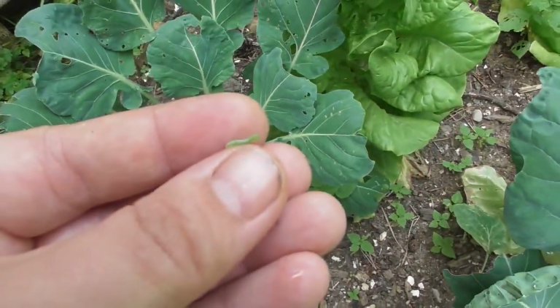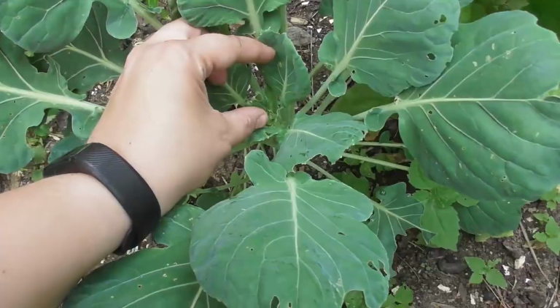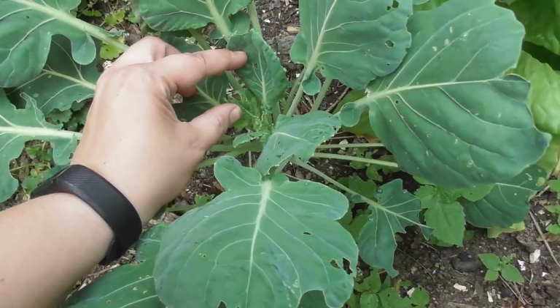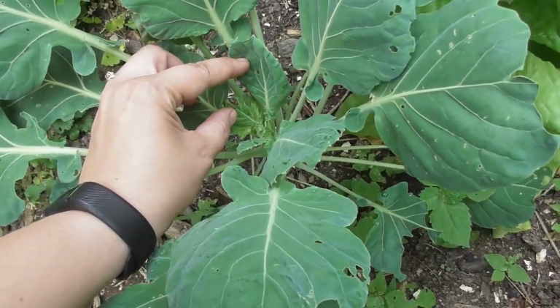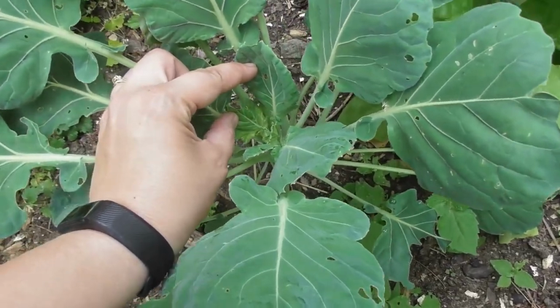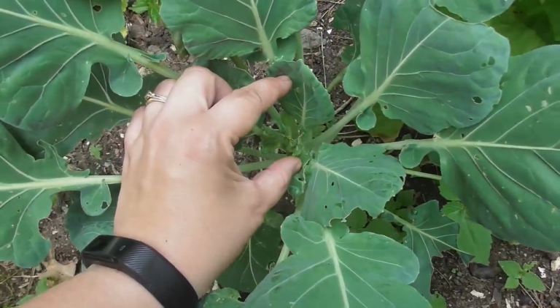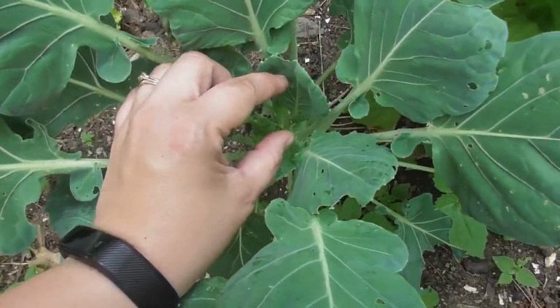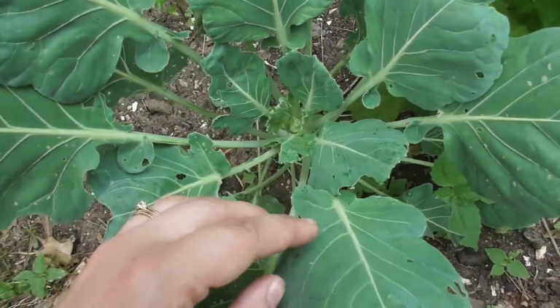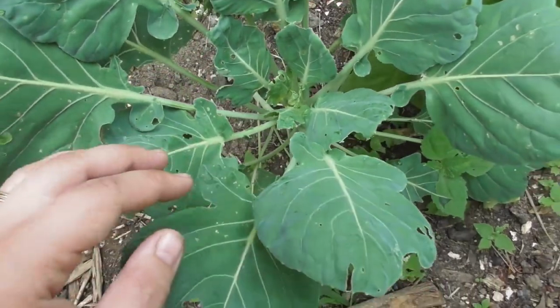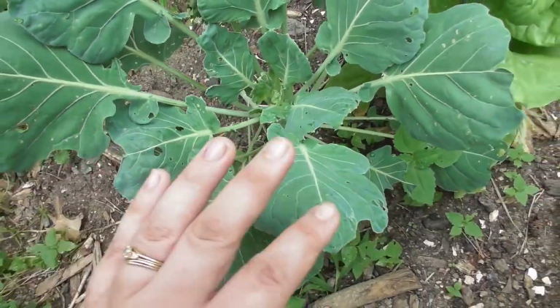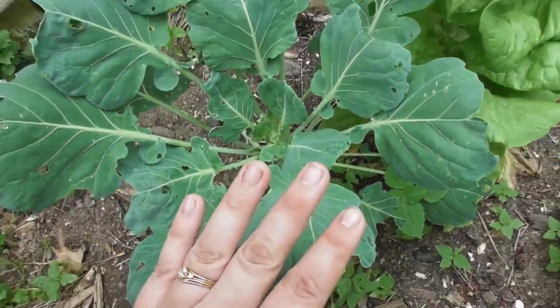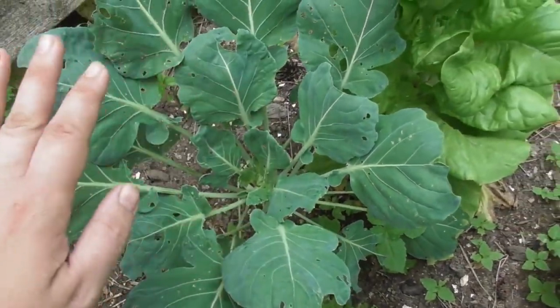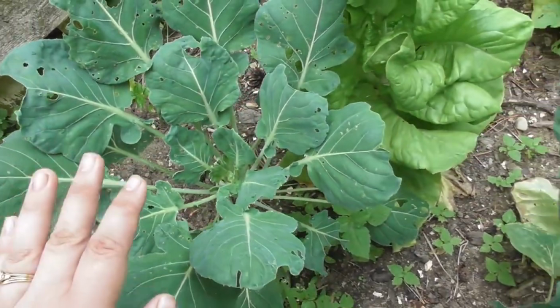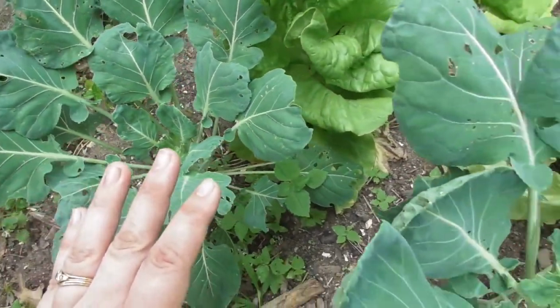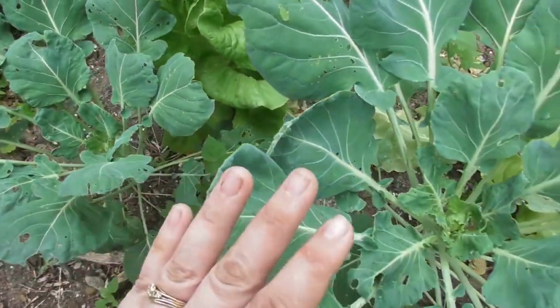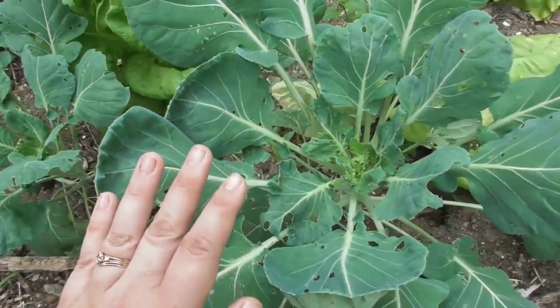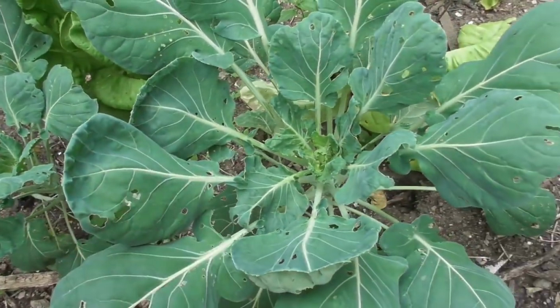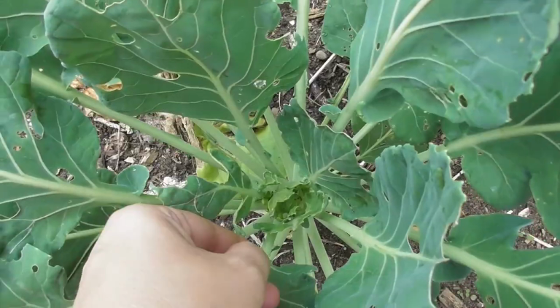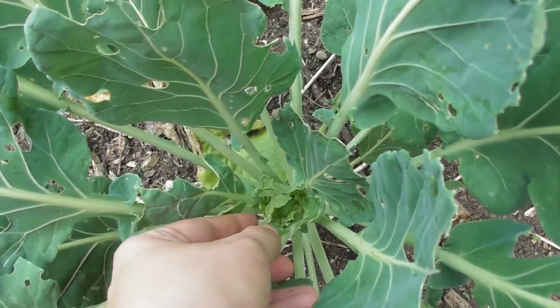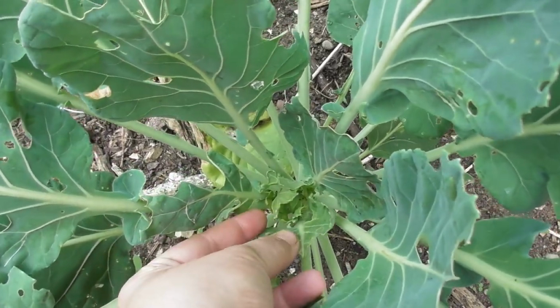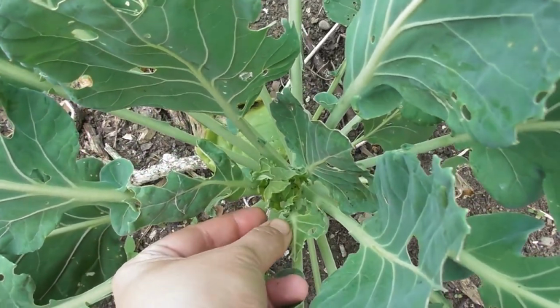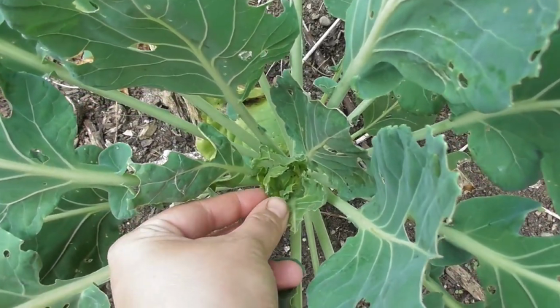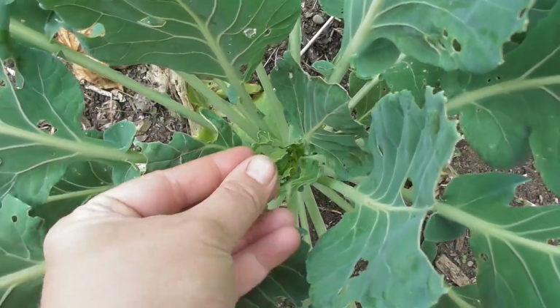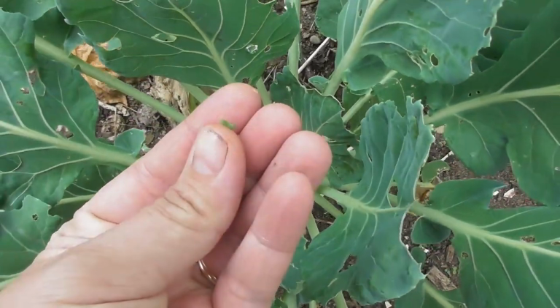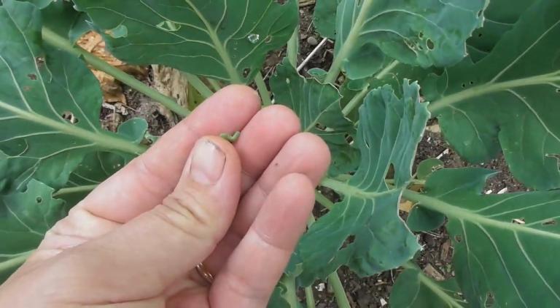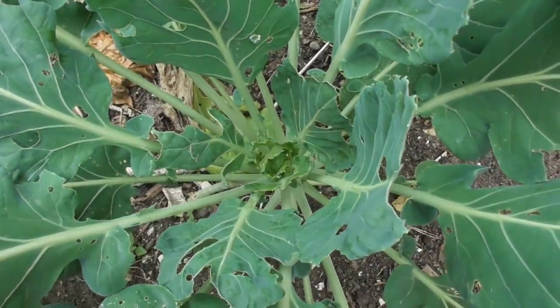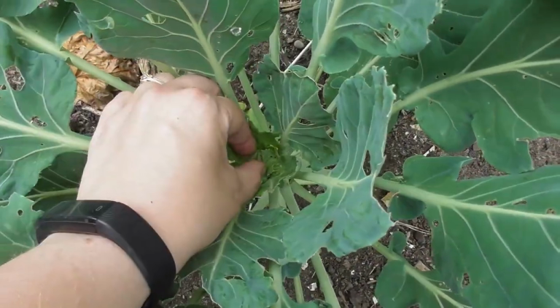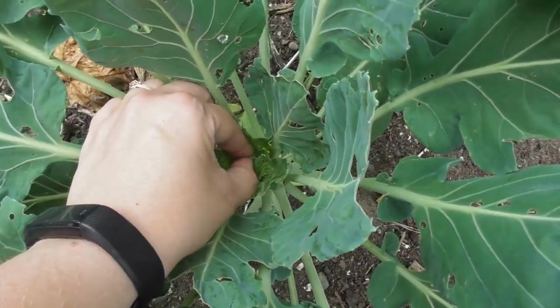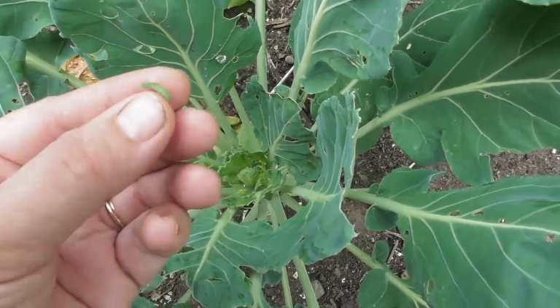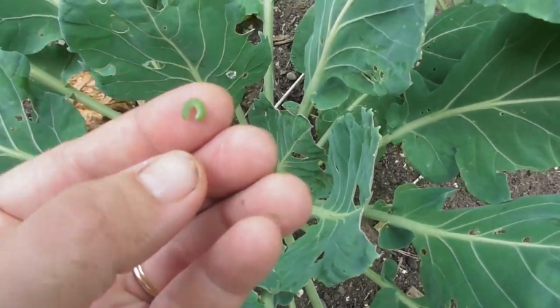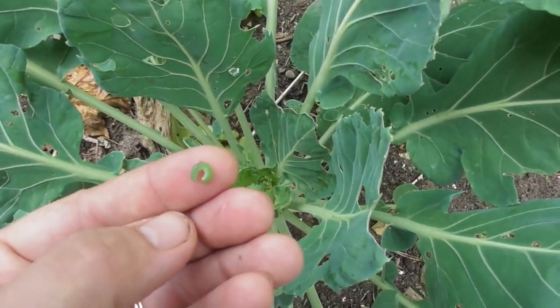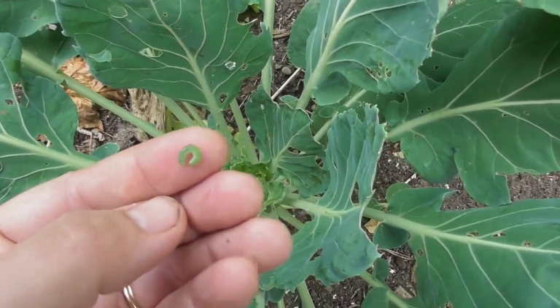There's another one right there. If you miss a couple of days the worms will get really big, so I try to keep on top of them so they don't ever do a lot of damage. Here's another one right there — that's a bigger one. Right there, there's another one.